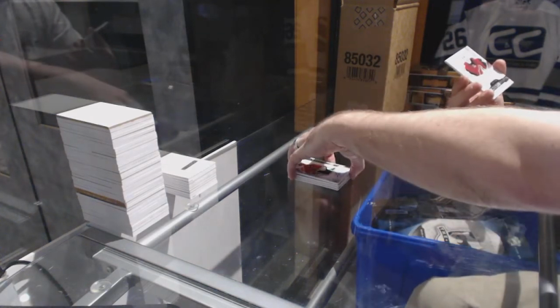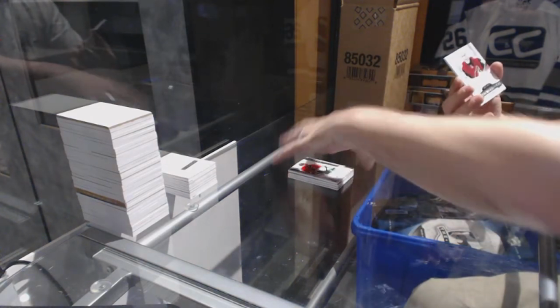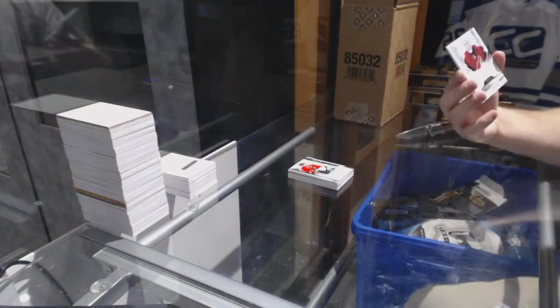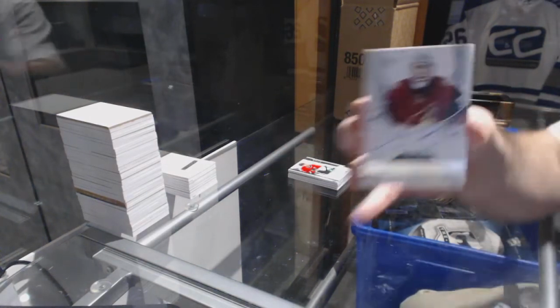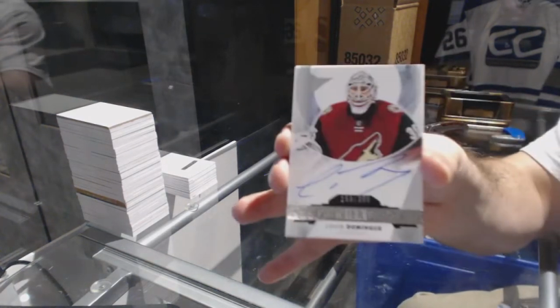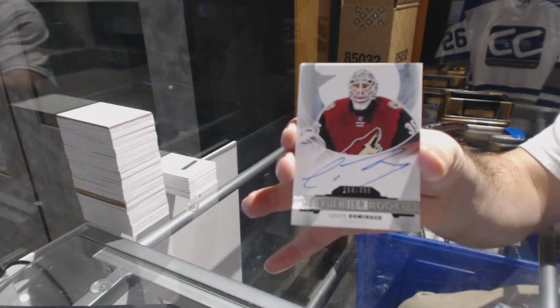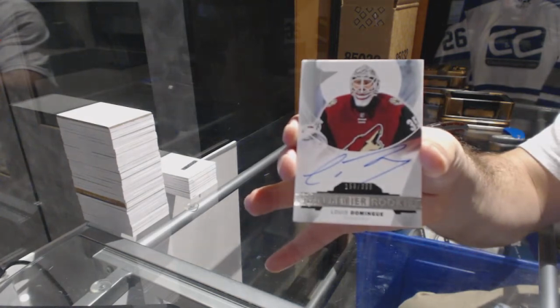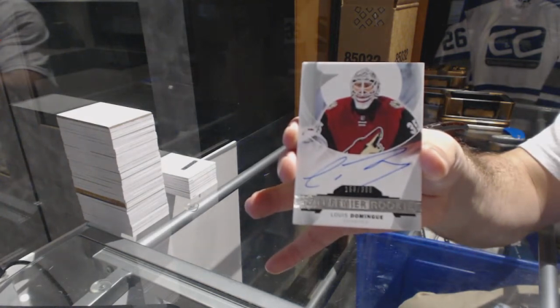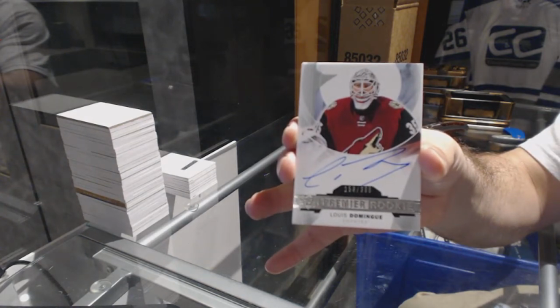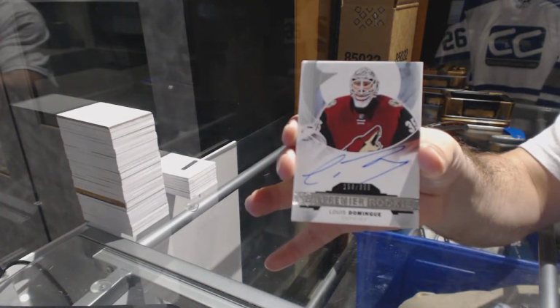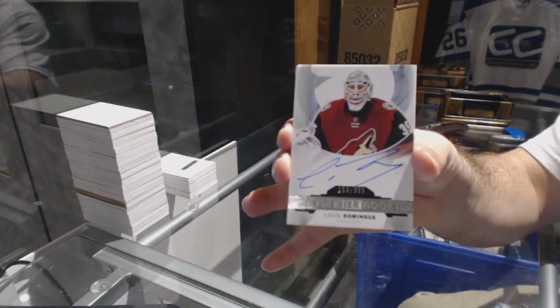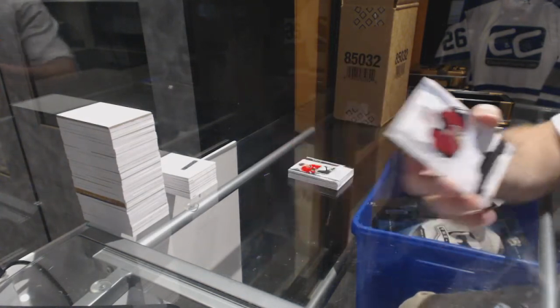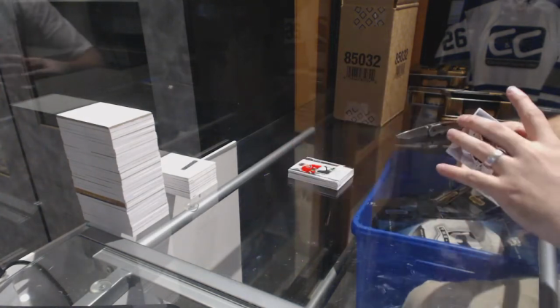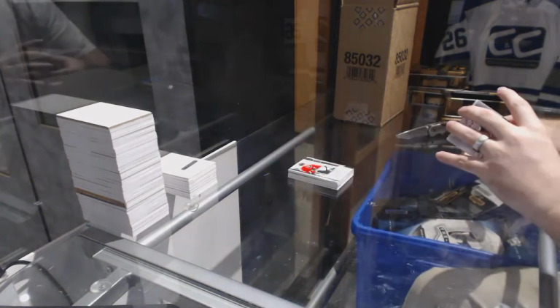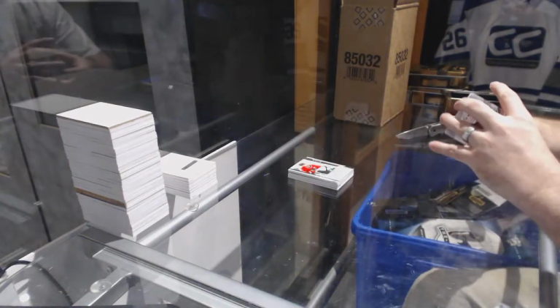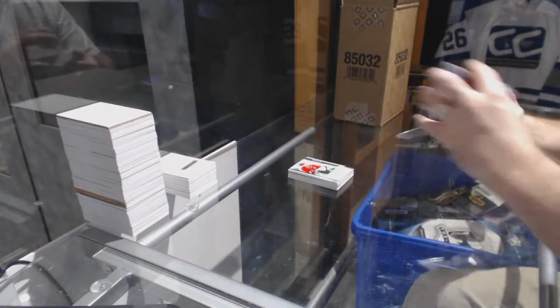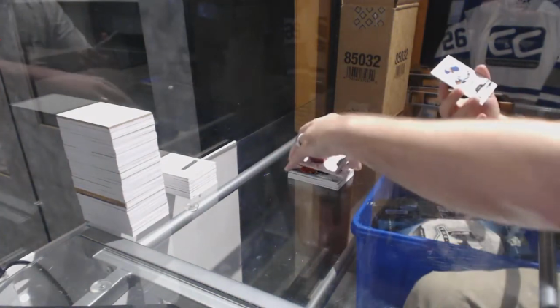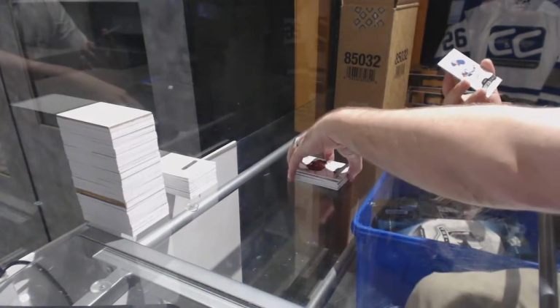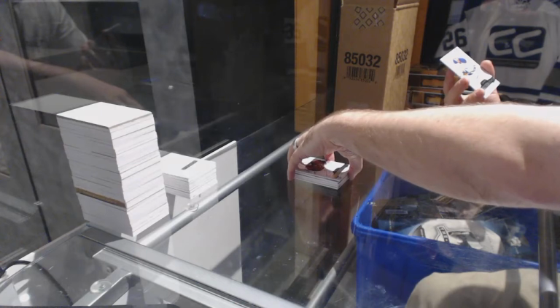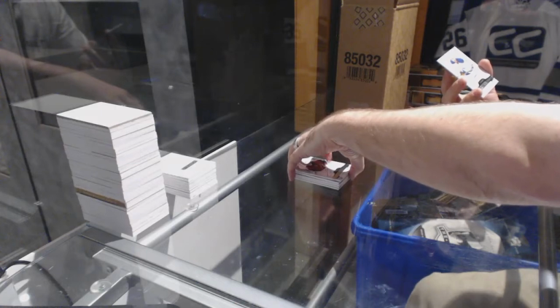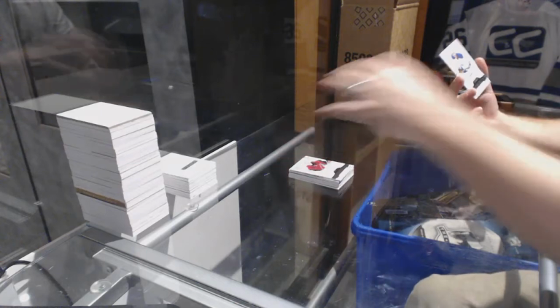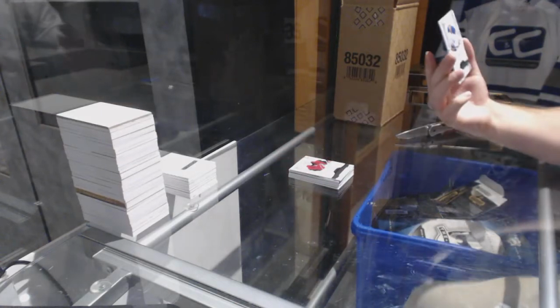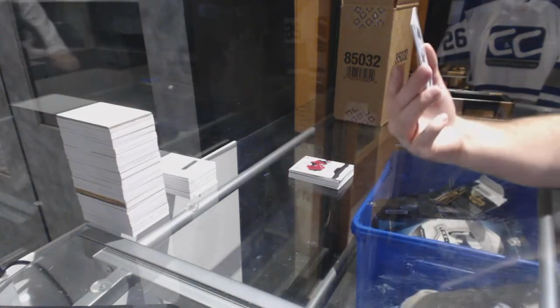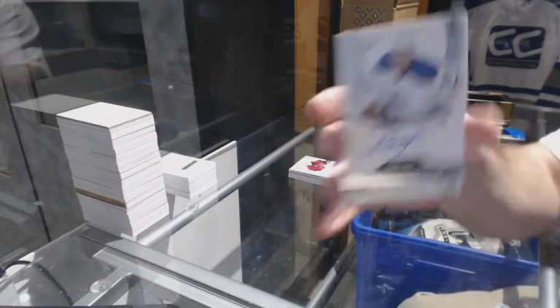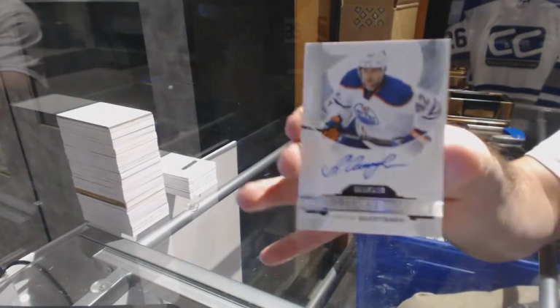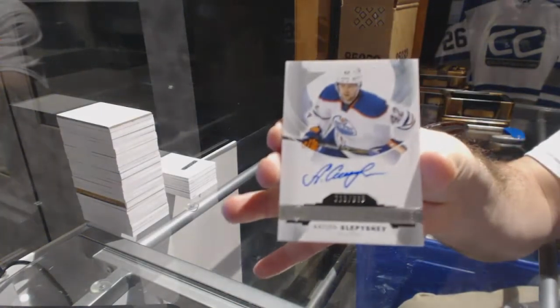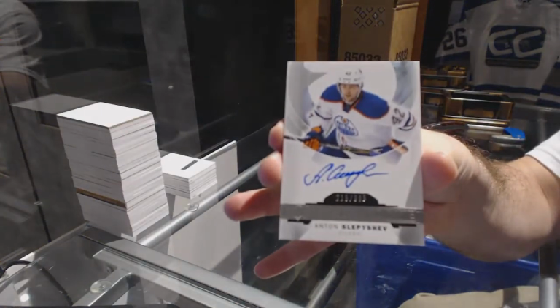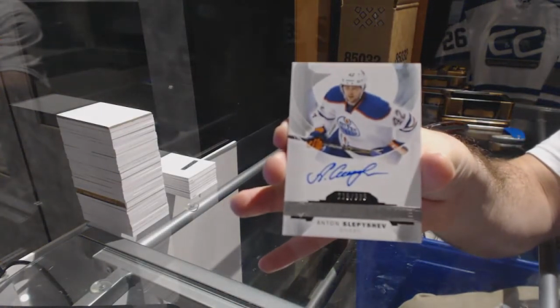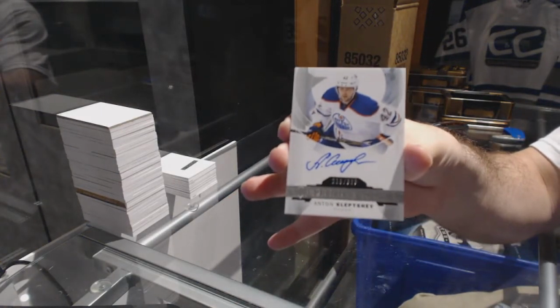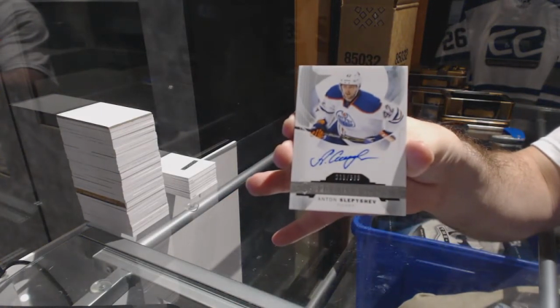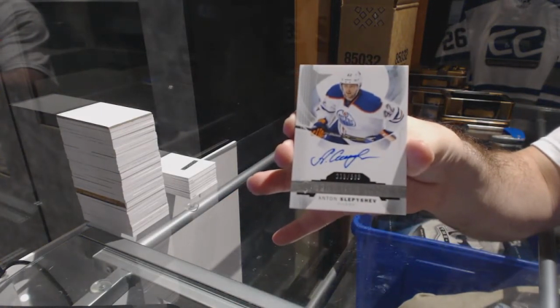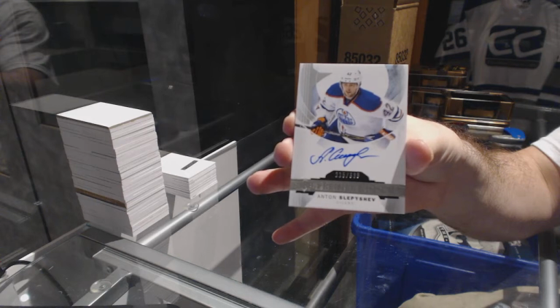We've got number /399, Louis Domingue — rookie auto again. And another rookie auto at /399 for the Oilers, Anton Slepyshev.